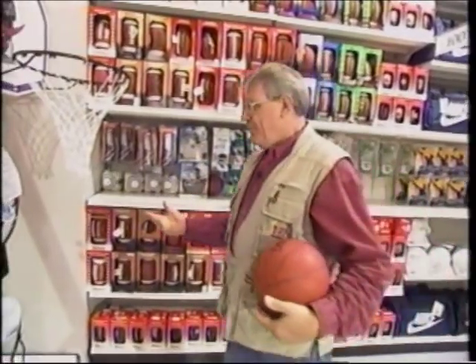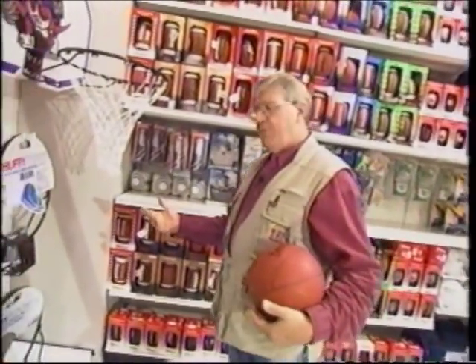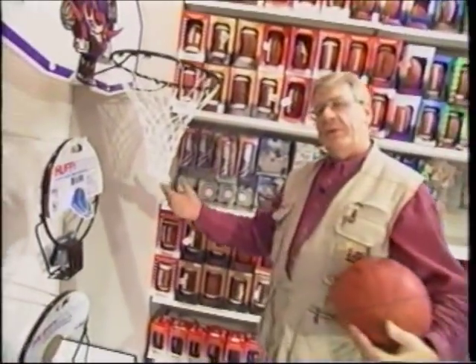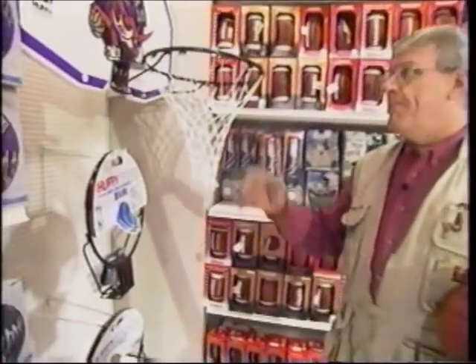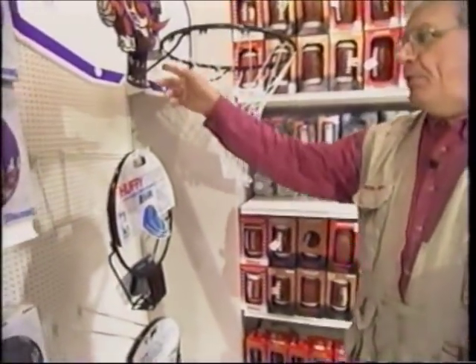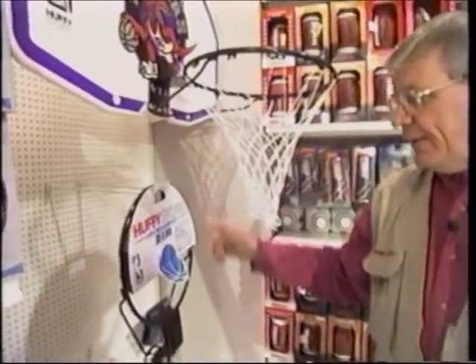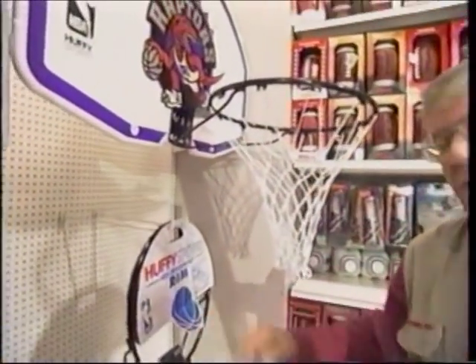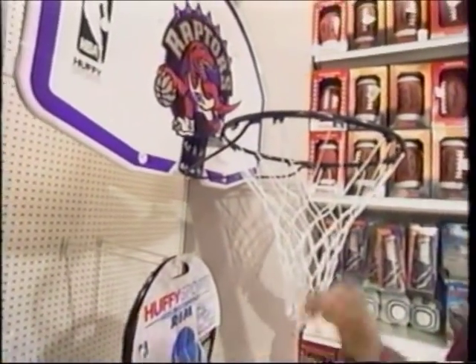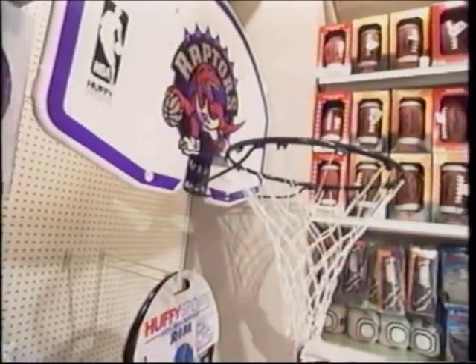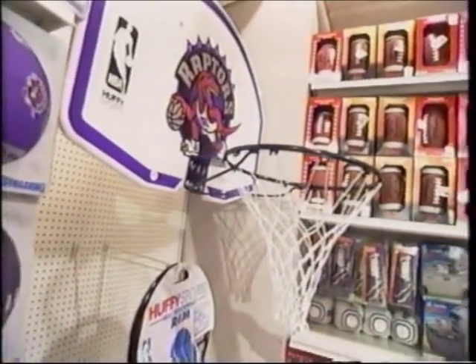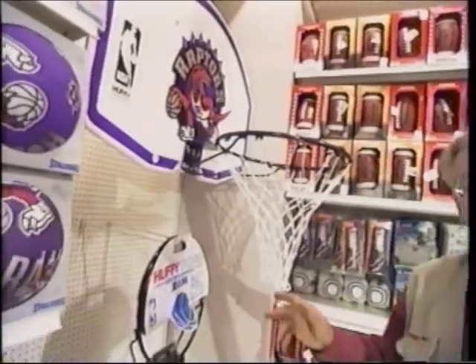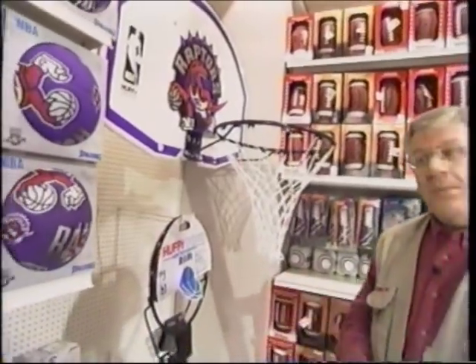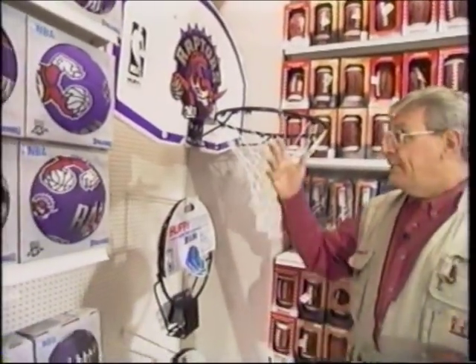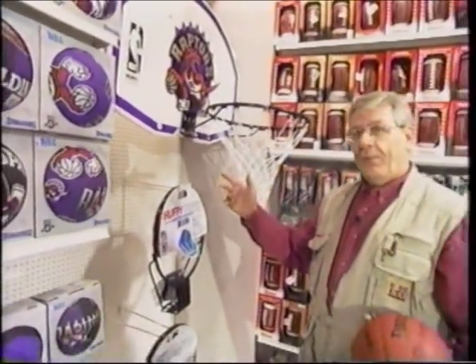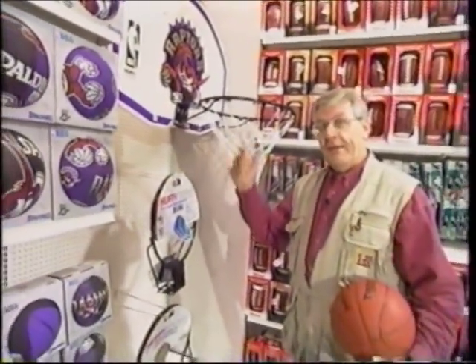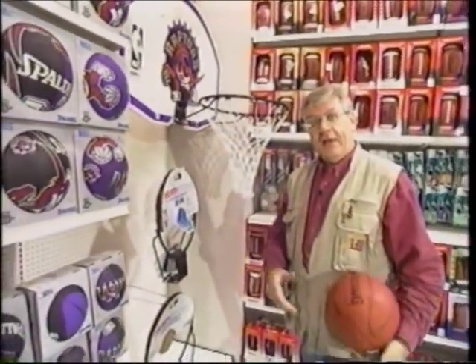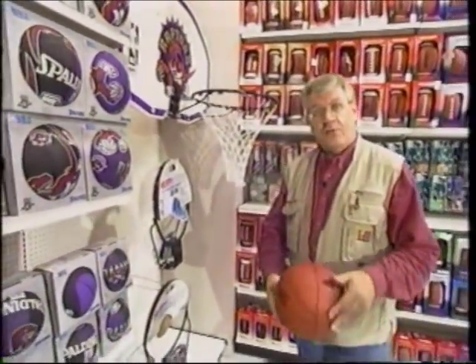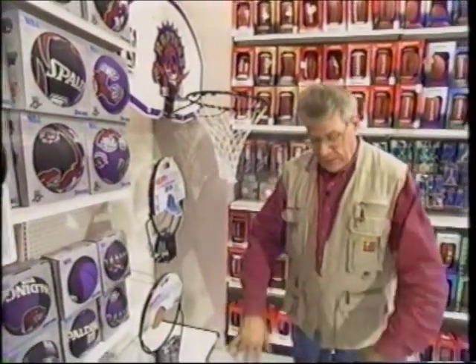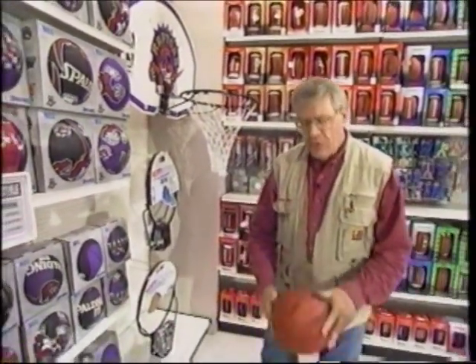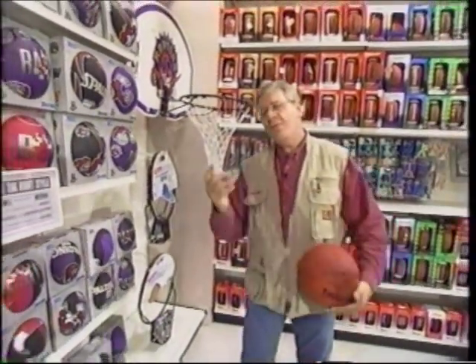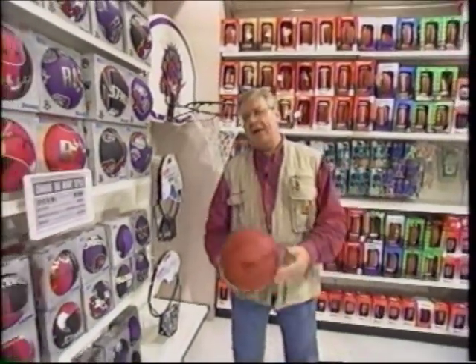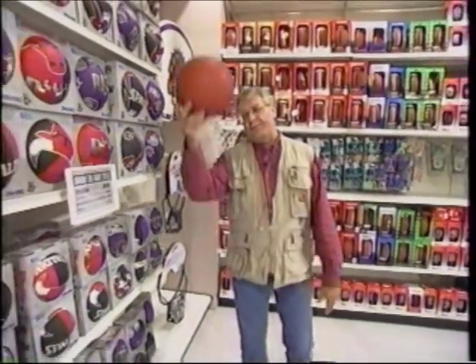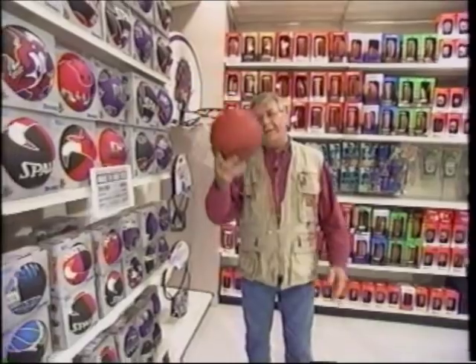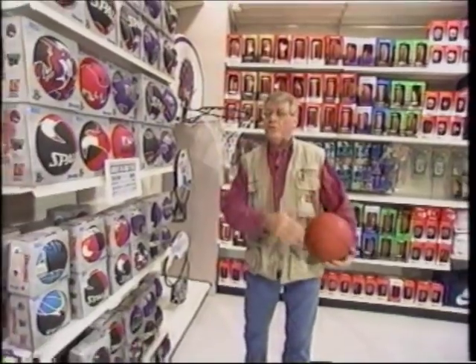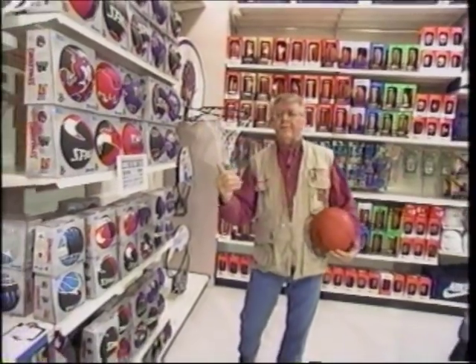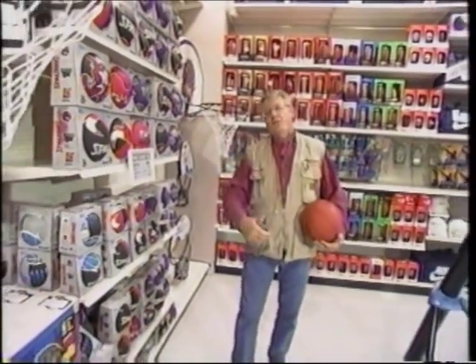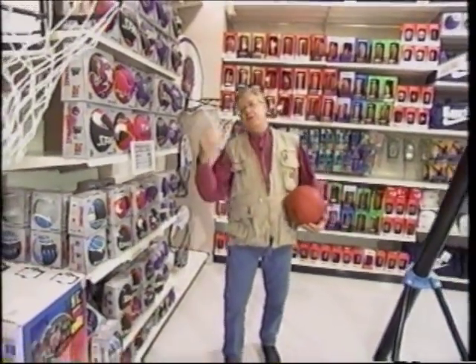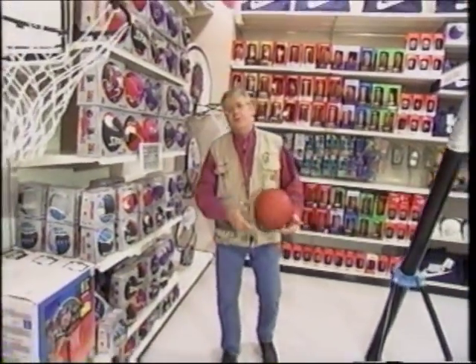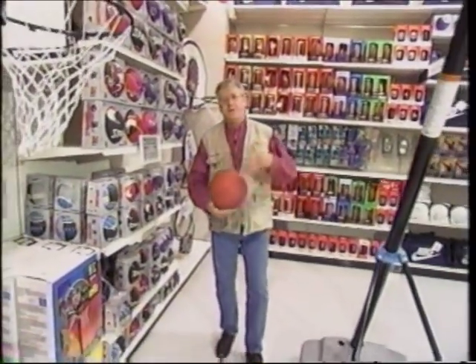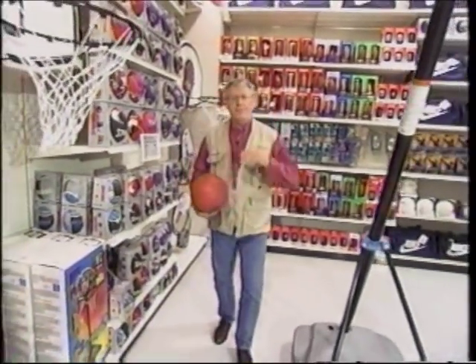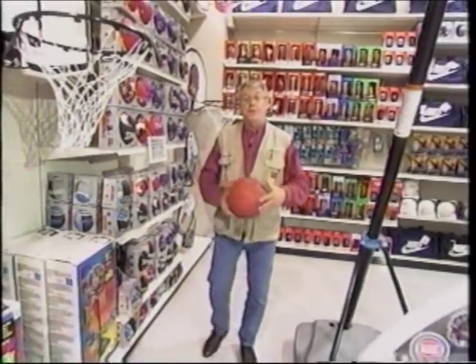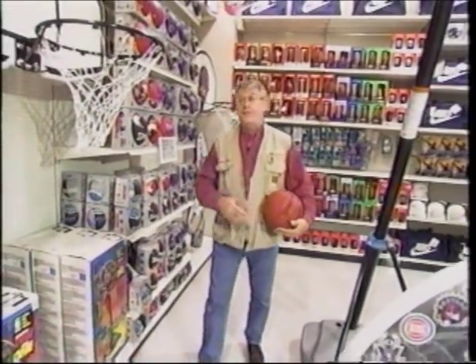If you want to put a backboard and a rim up against a fascia board in the home, no problem — they've got that sort of rigging. But the problem with that? Up goes the ball, miss the hoop, and what do you do? You have to go up on the roof to retrieve it.